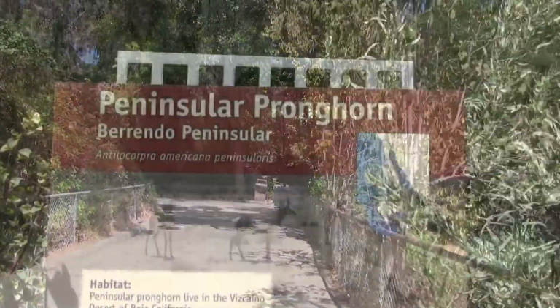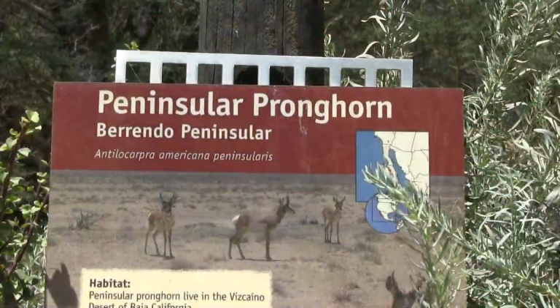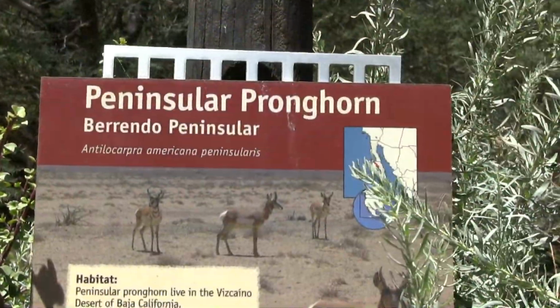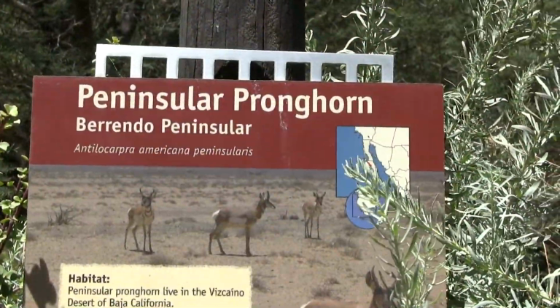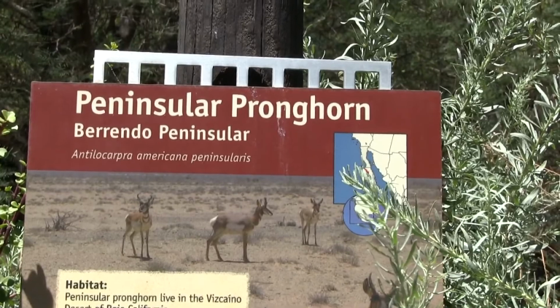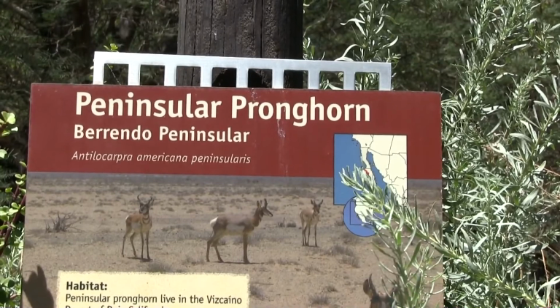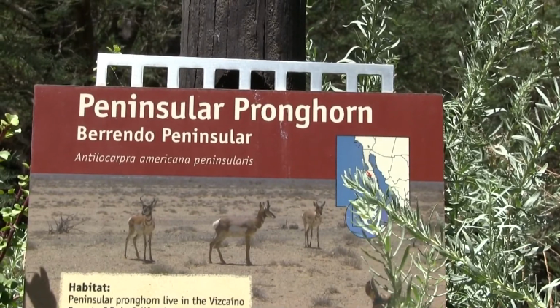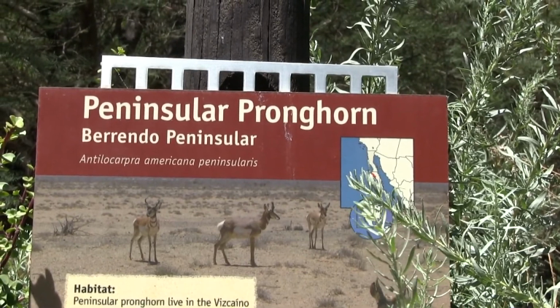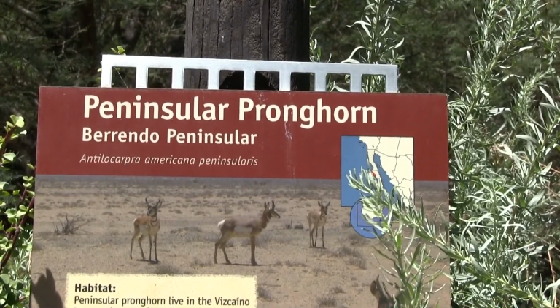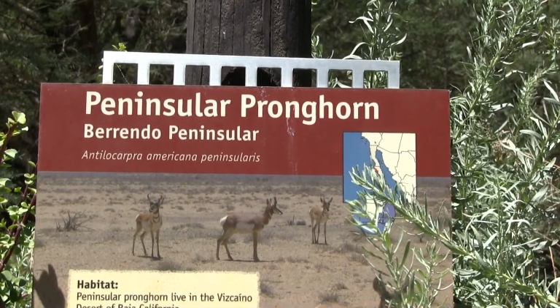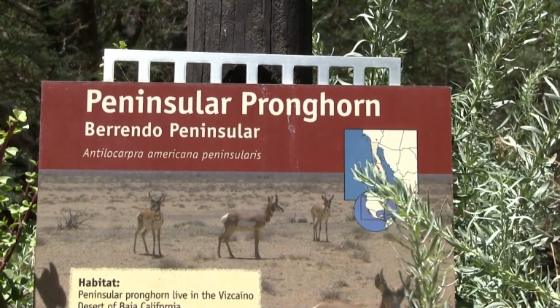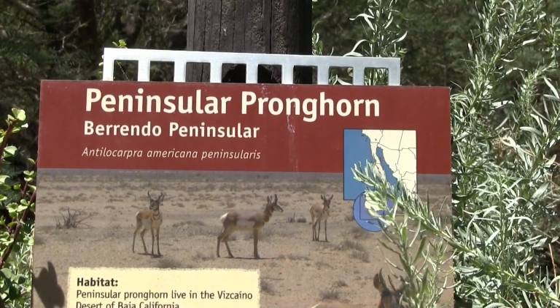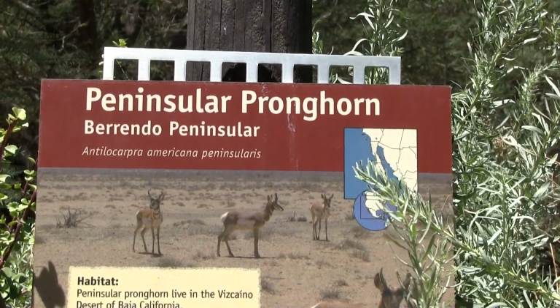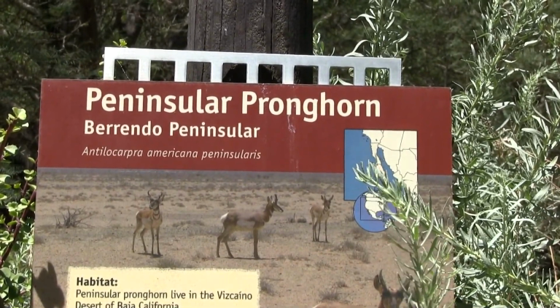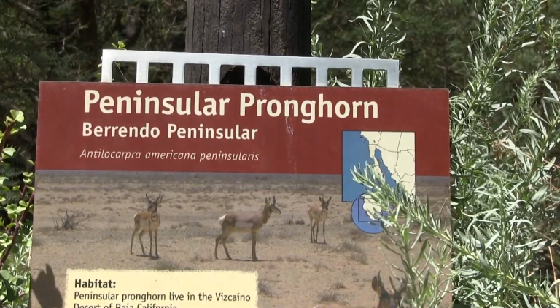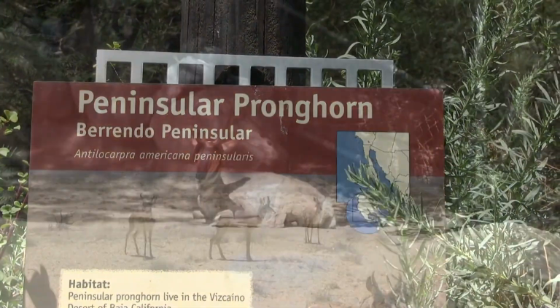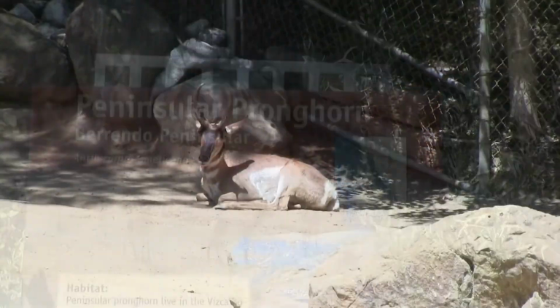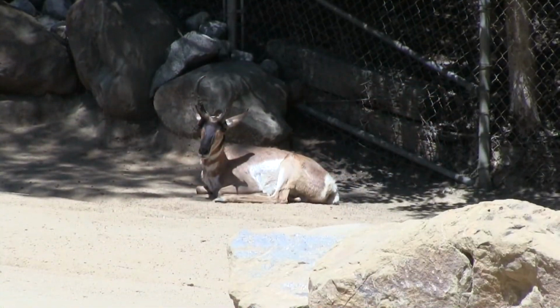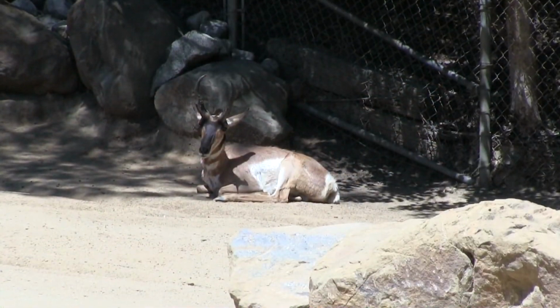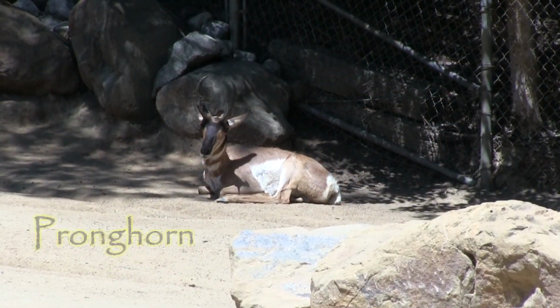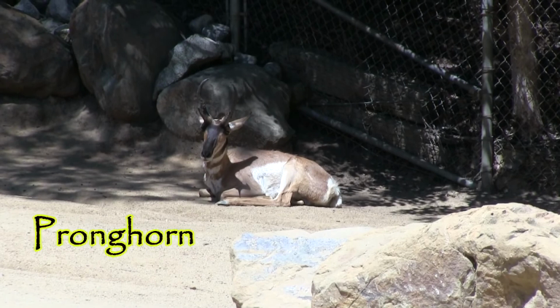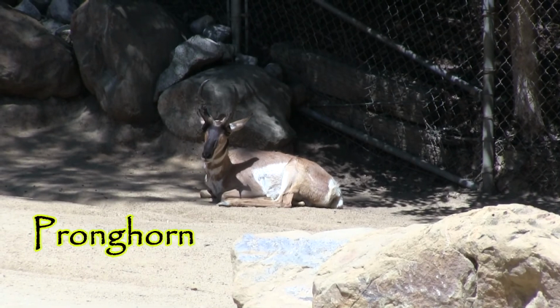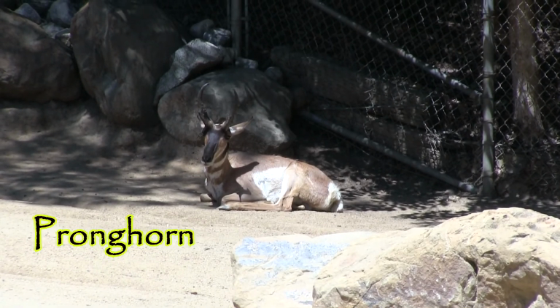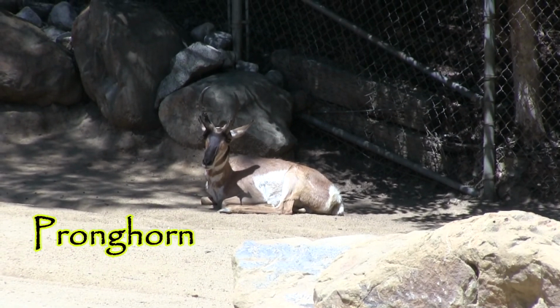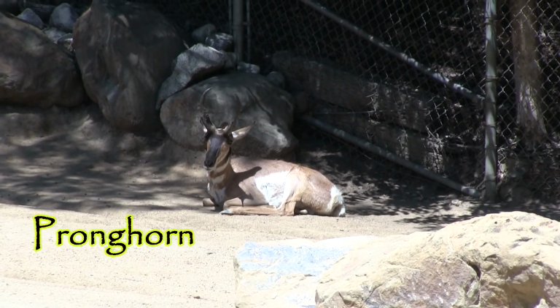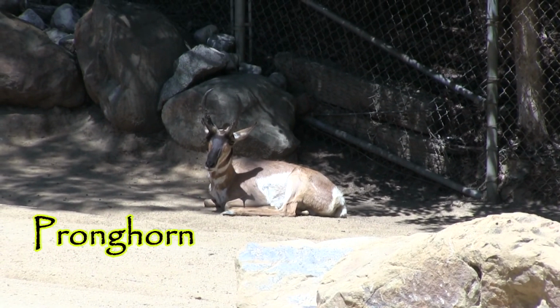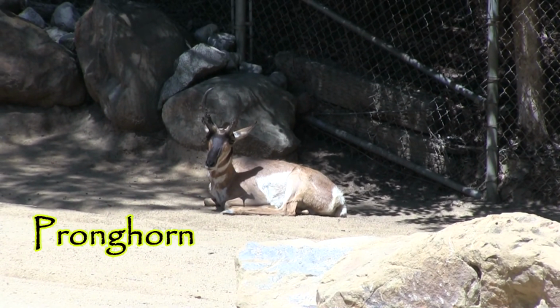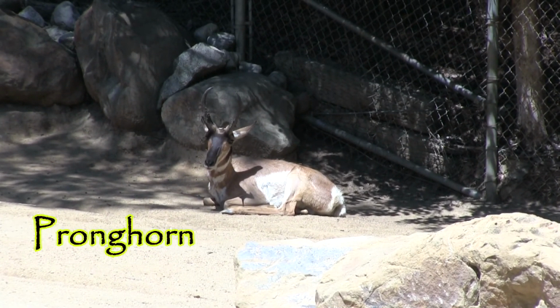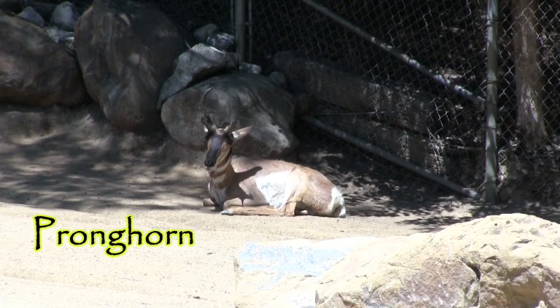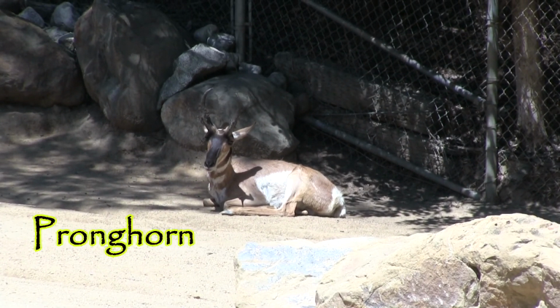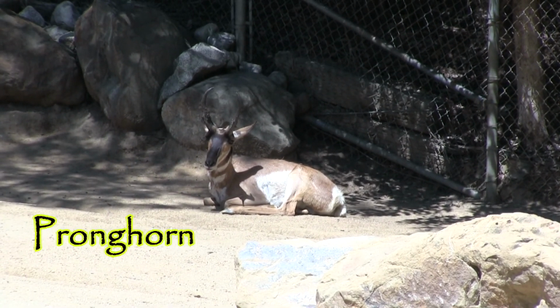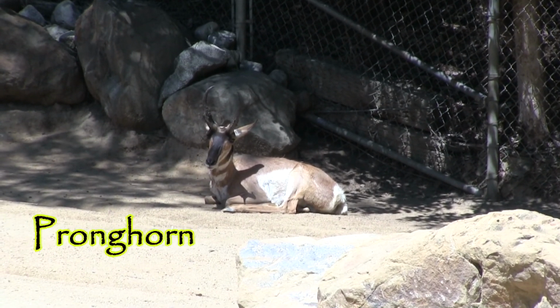Let's look at some local speedsters of the Americas — the pronghorn. They can get to speeds of over 50 miles per hour. This one isn't getting up to any speed in this heat.